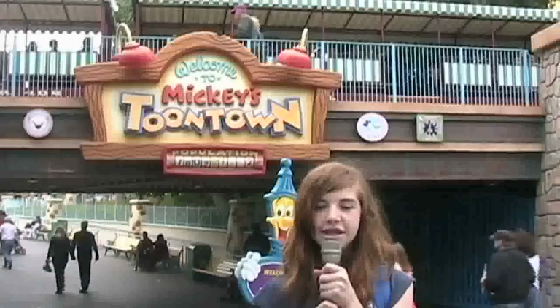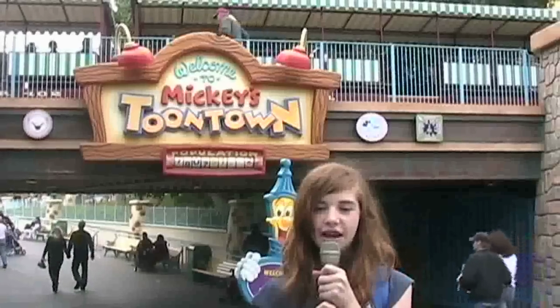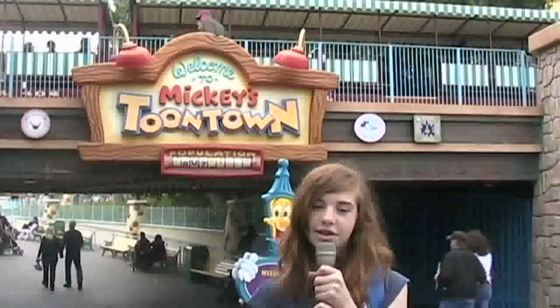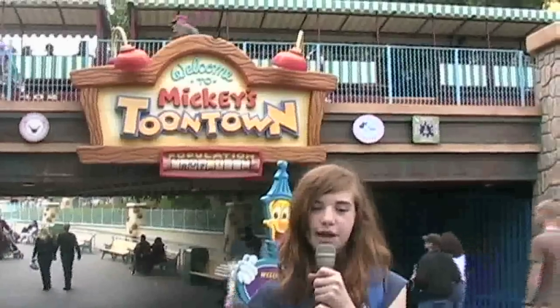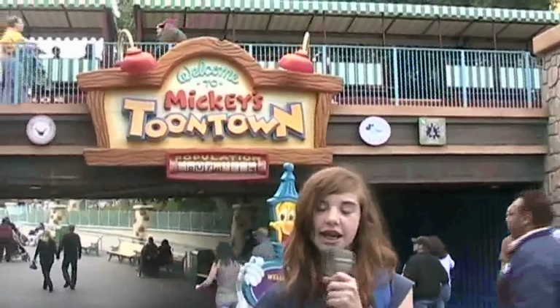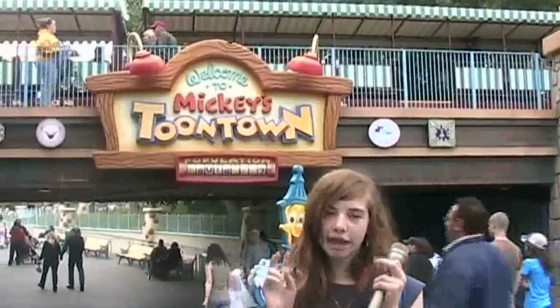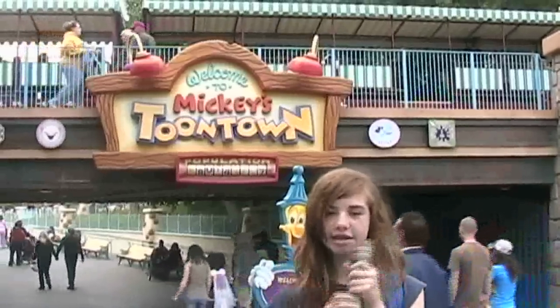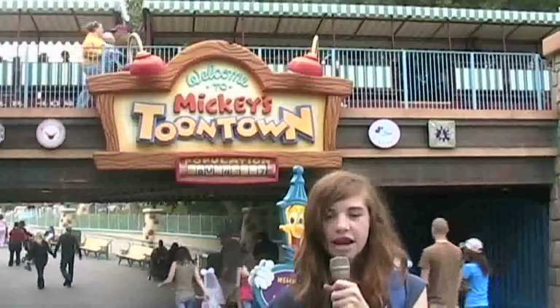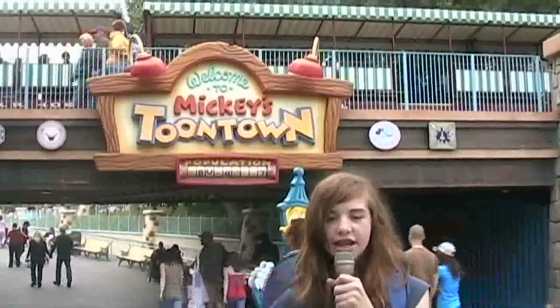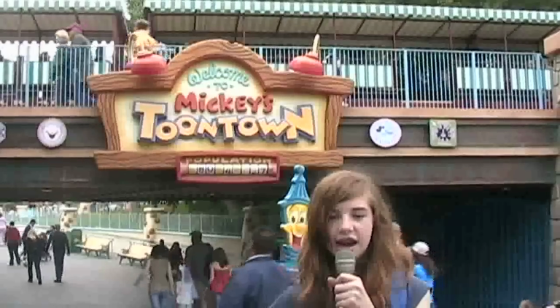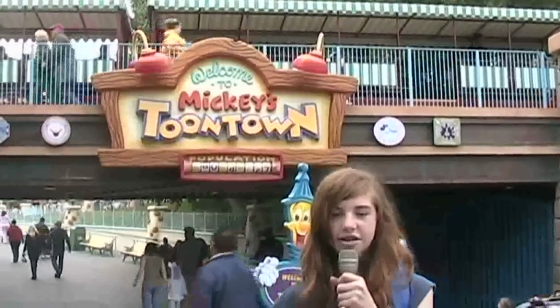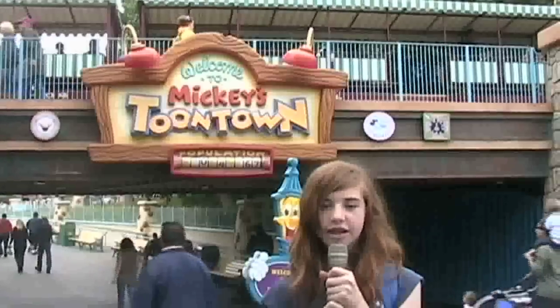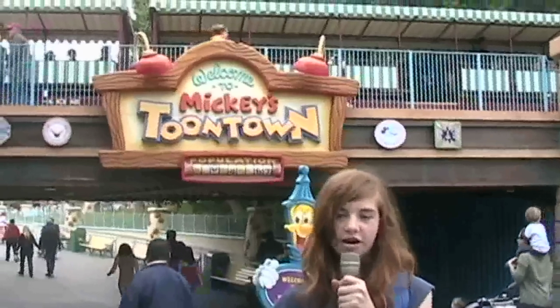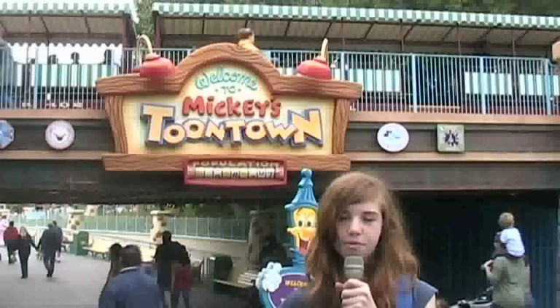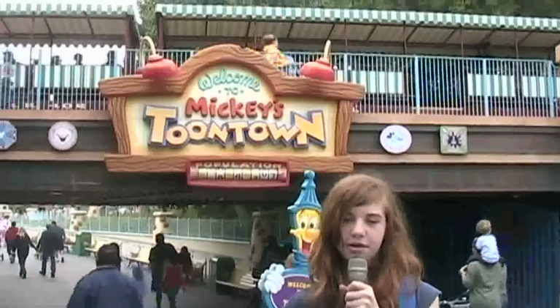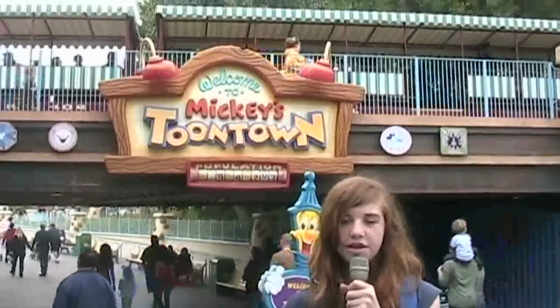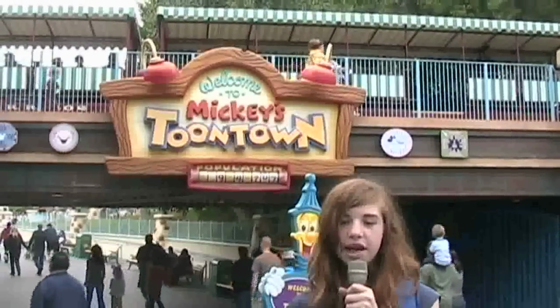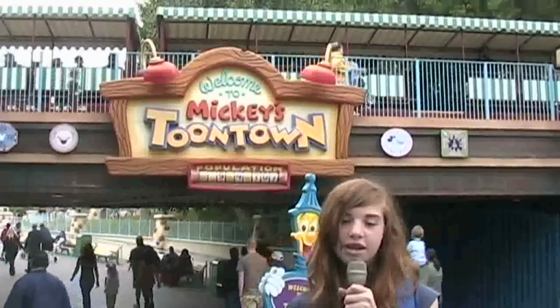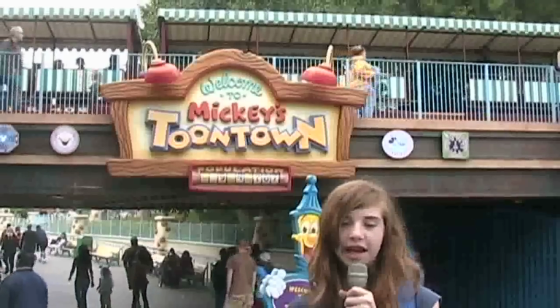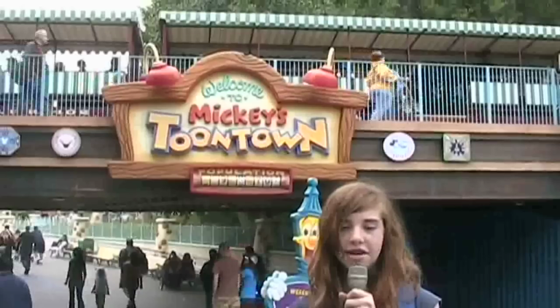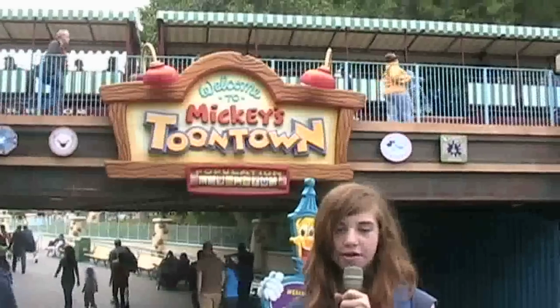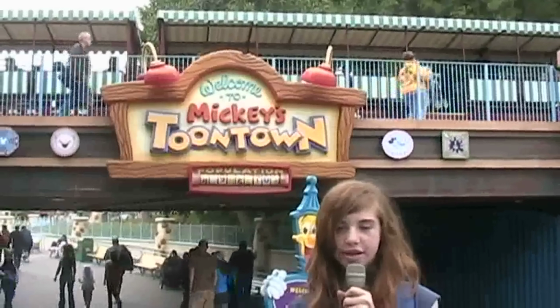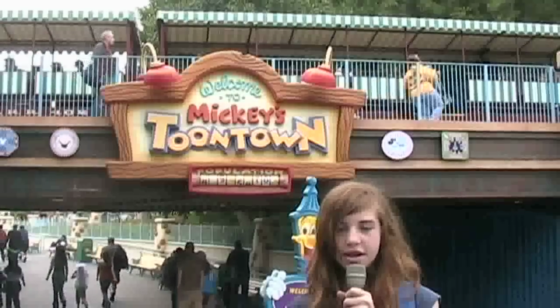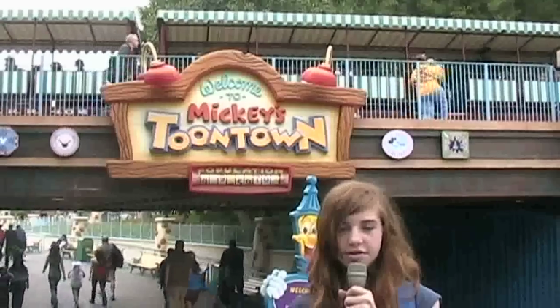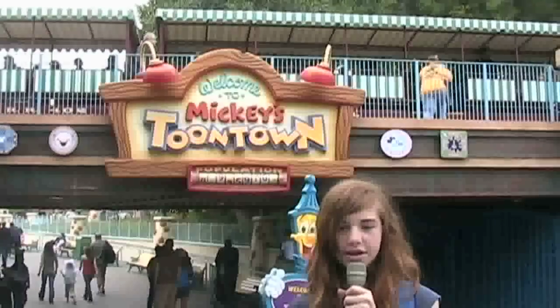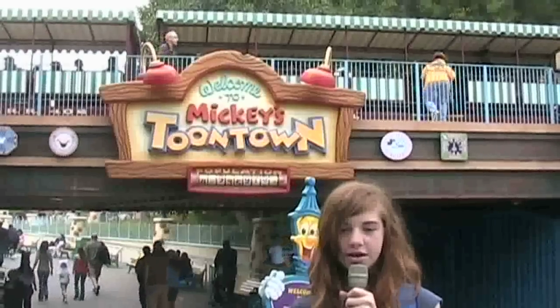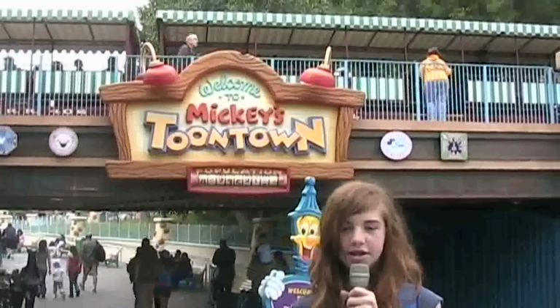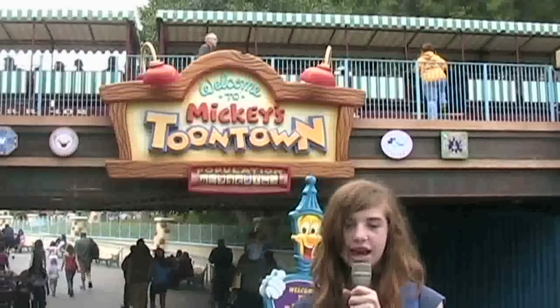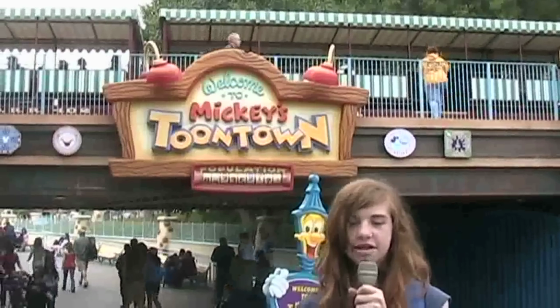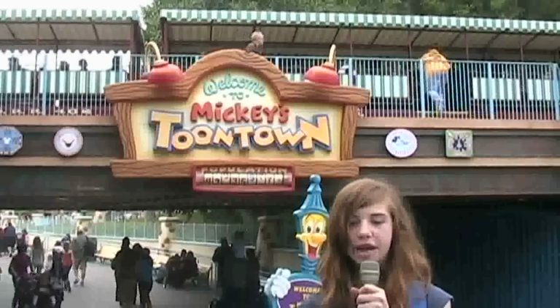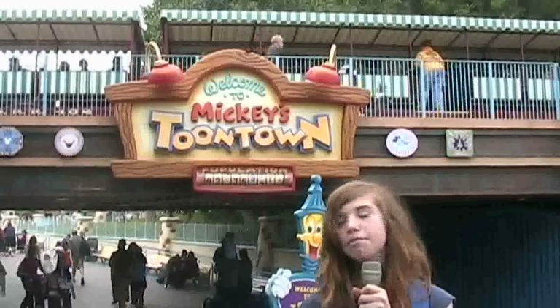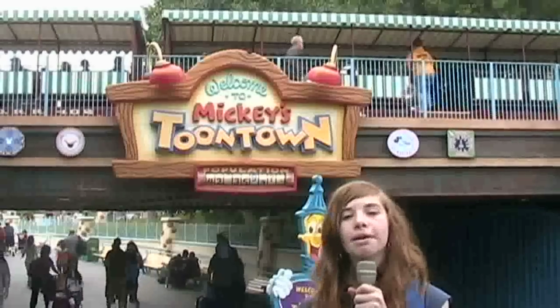Mickey's Toontown is the newest land in the Magic Kingdom. It's styled to look like the cartoon world. There are many interactive gags scattered throughout the land. Toontown also contains the houses of Mickey and Minnie Mouse.